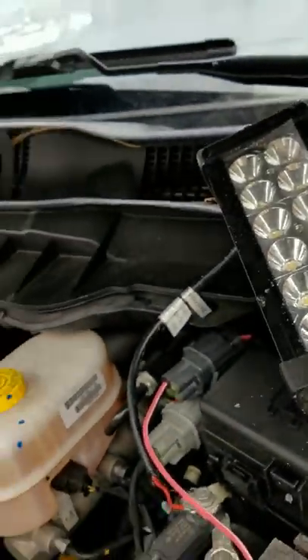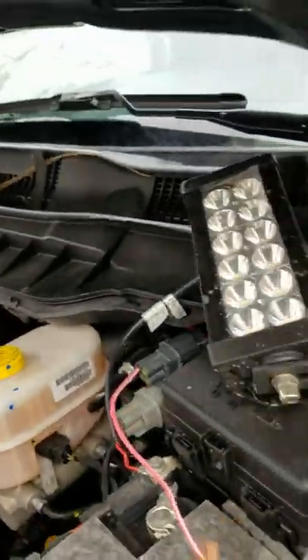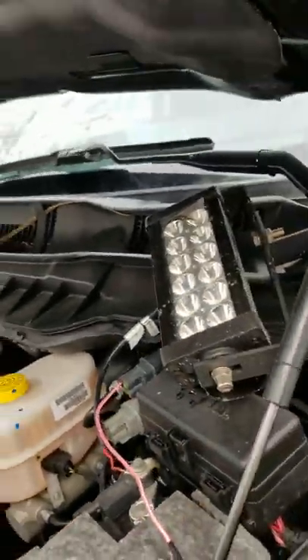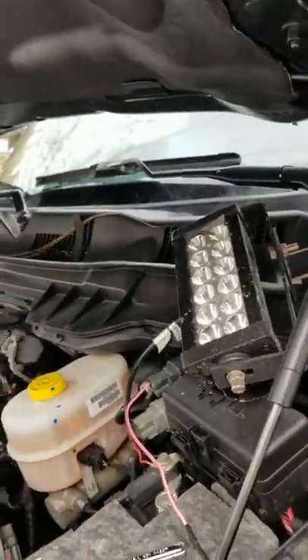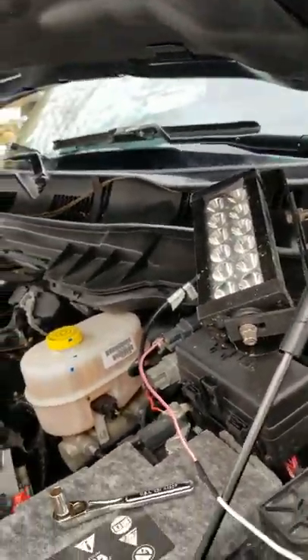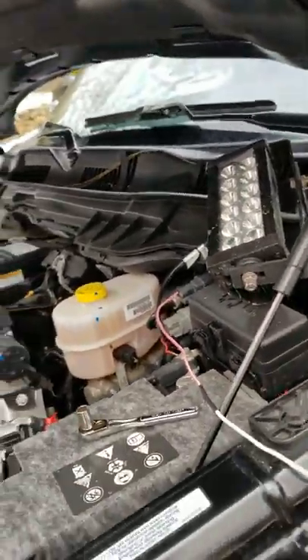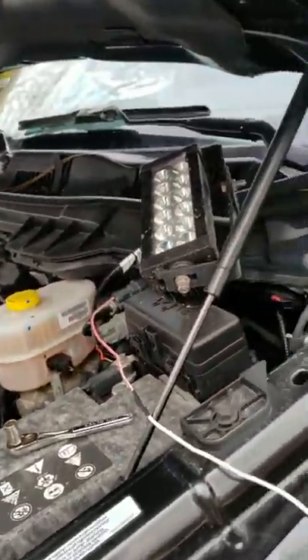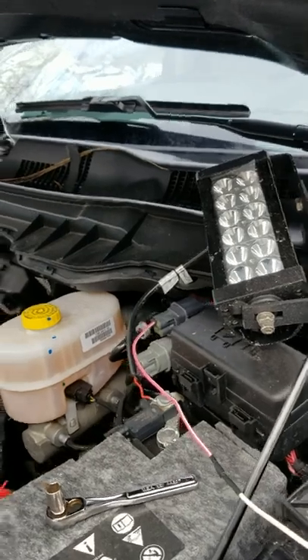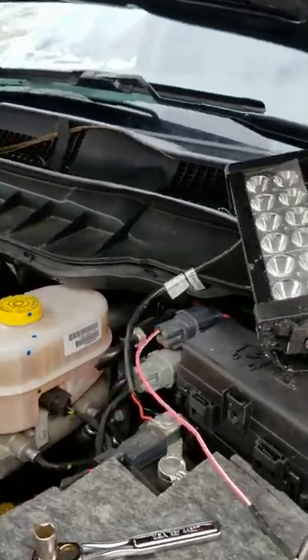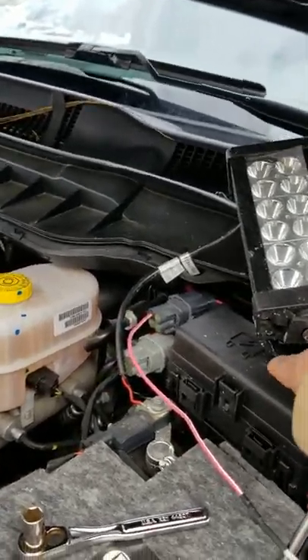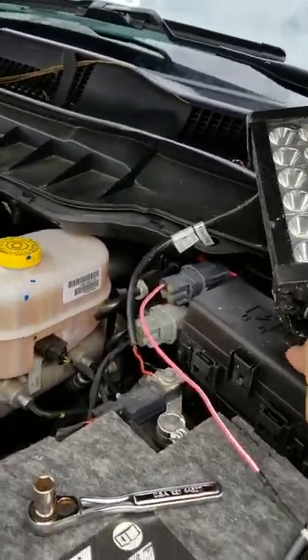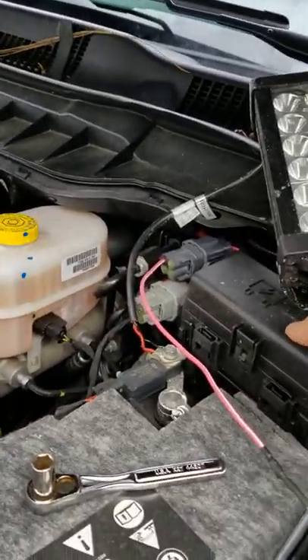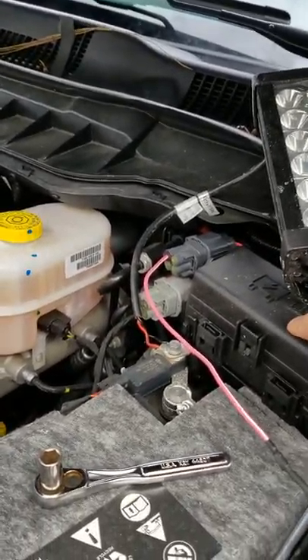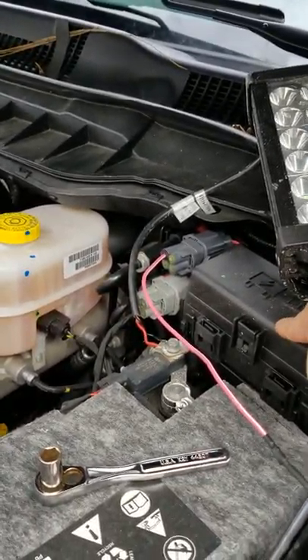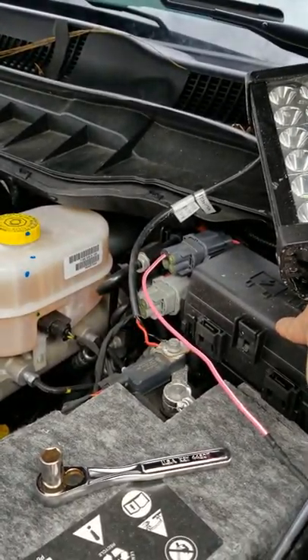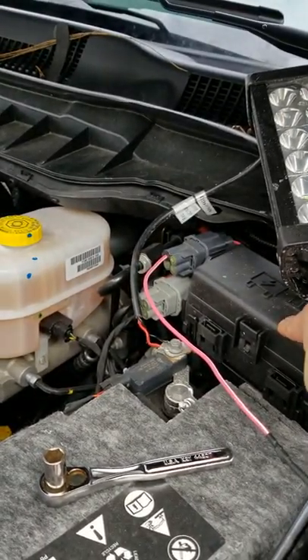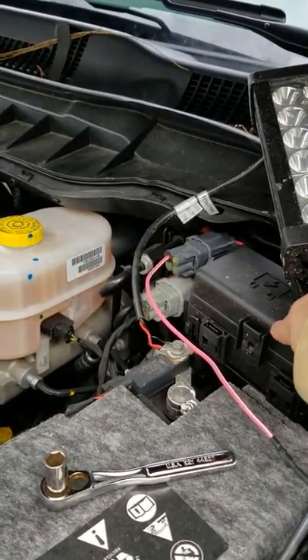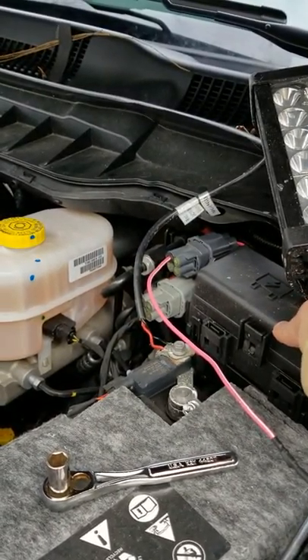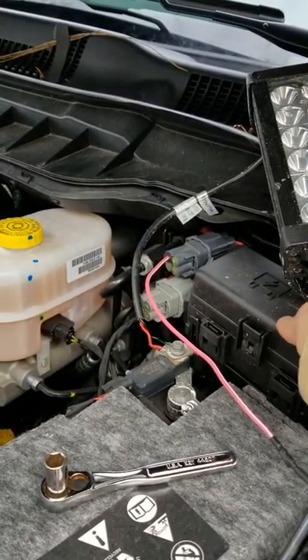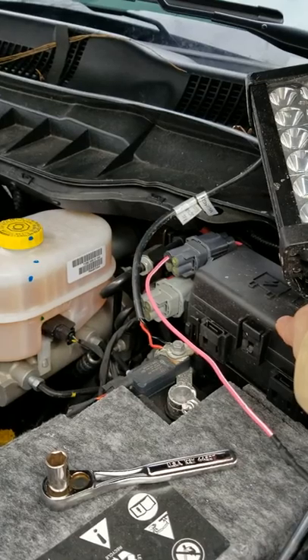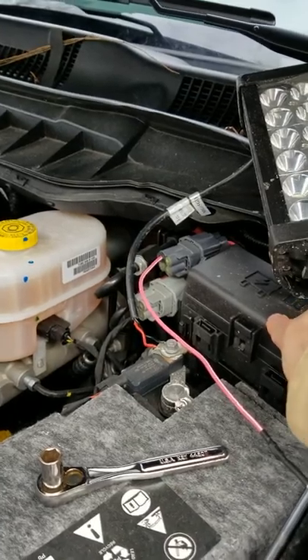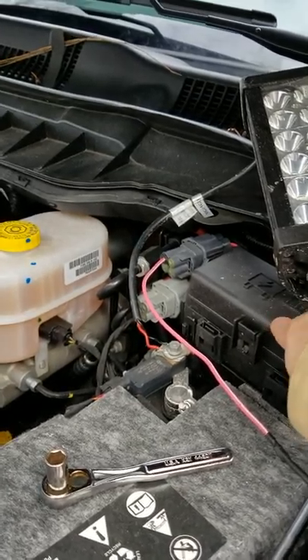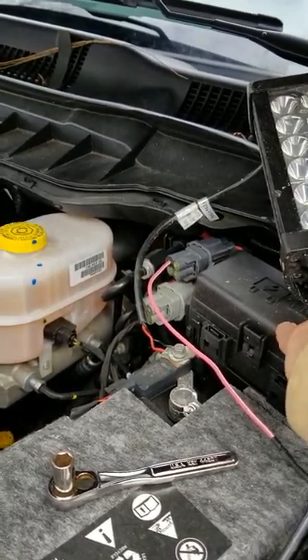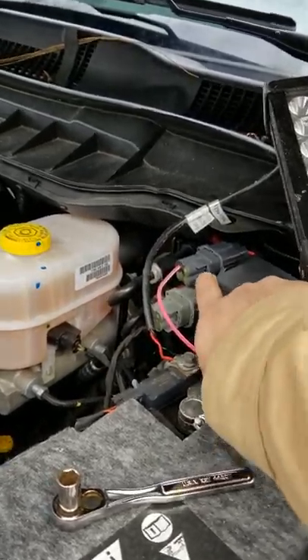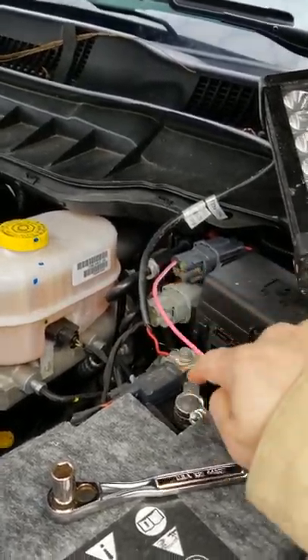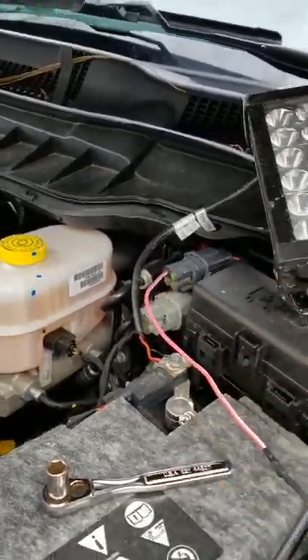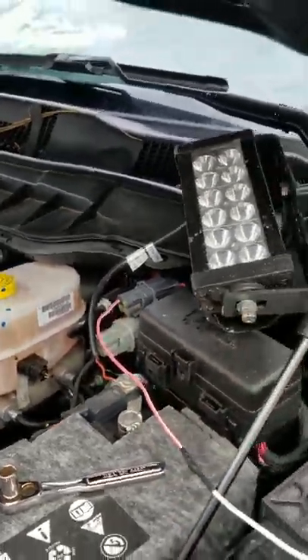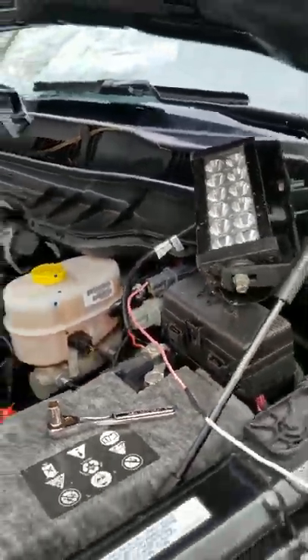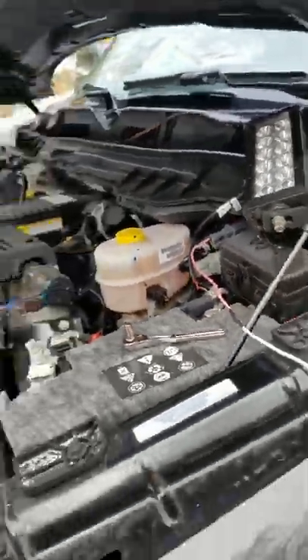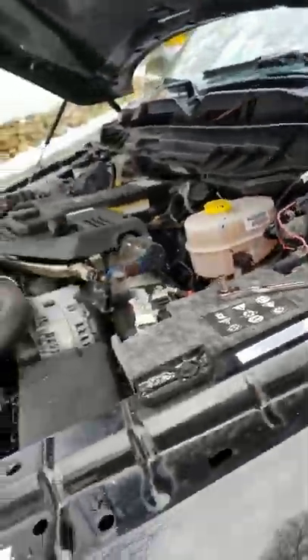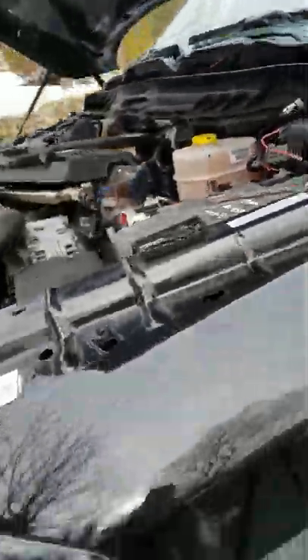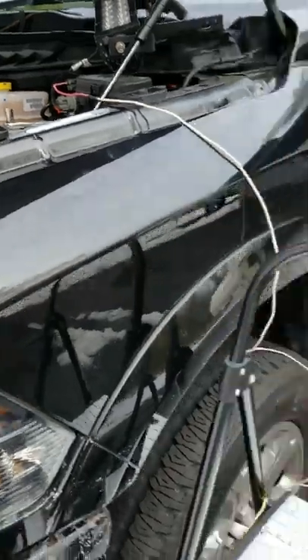So you don't need the wiring harness that comes with it. This is already controlled by a relay and a fuse, and you can change the fuse — it's right here, right next to the ports. It's very convenient and you get to use those buttons.